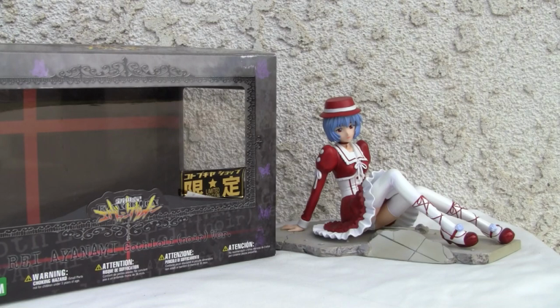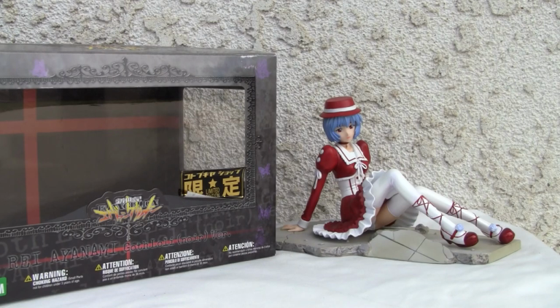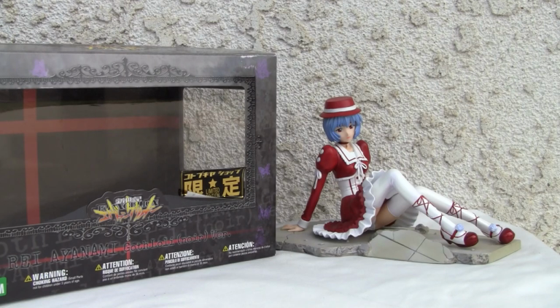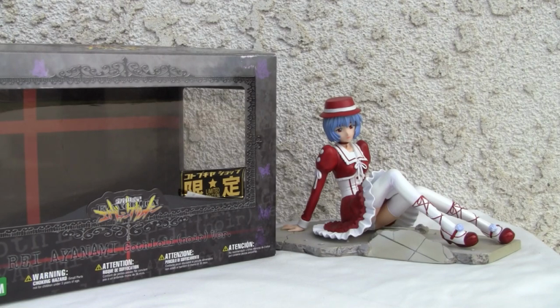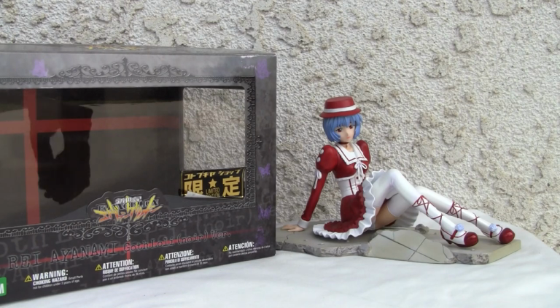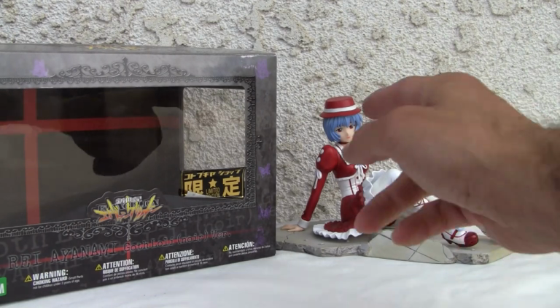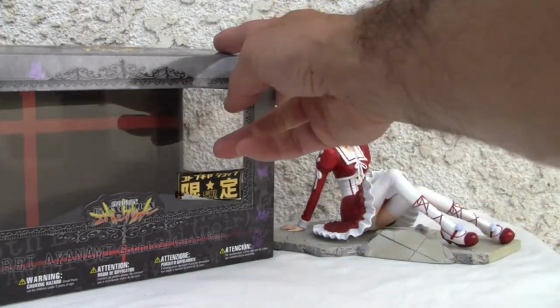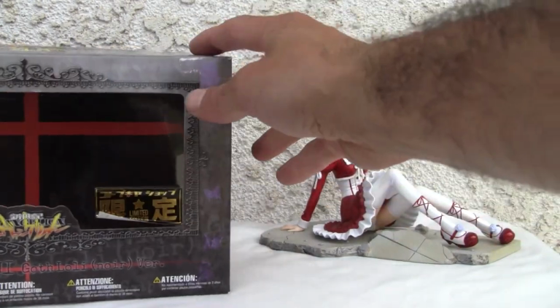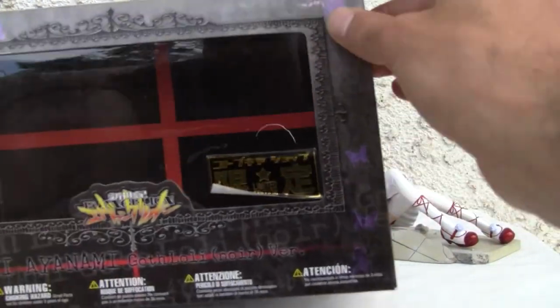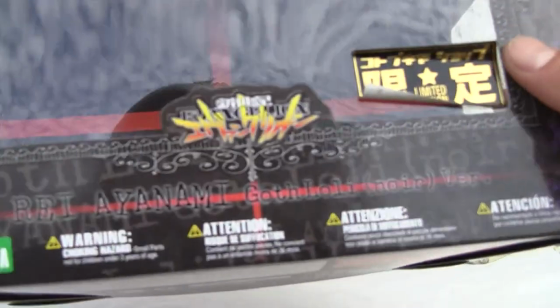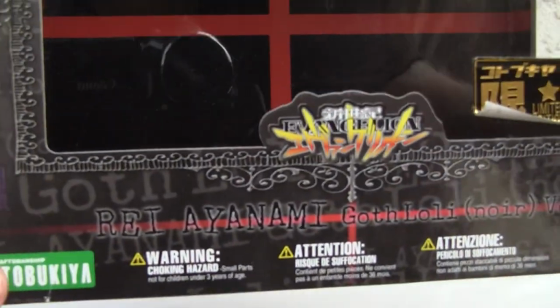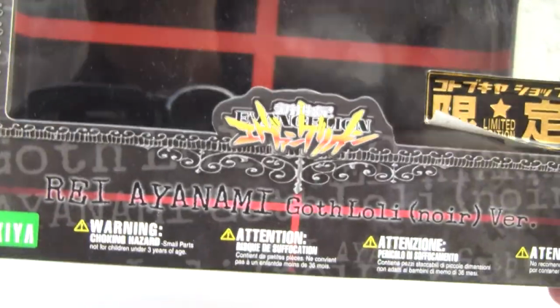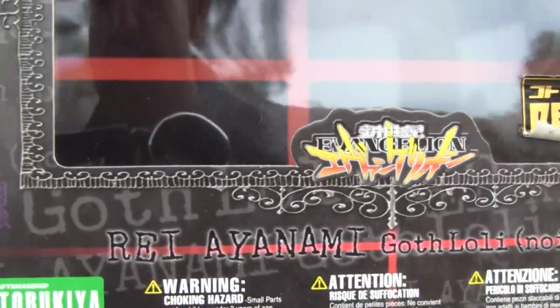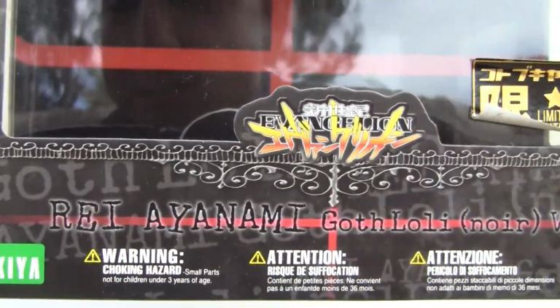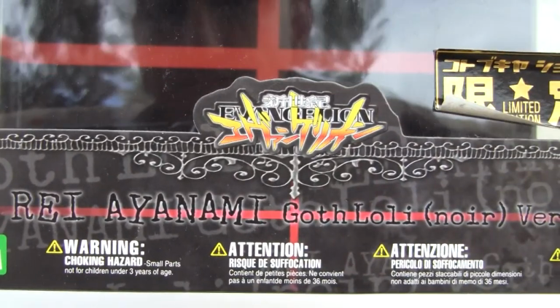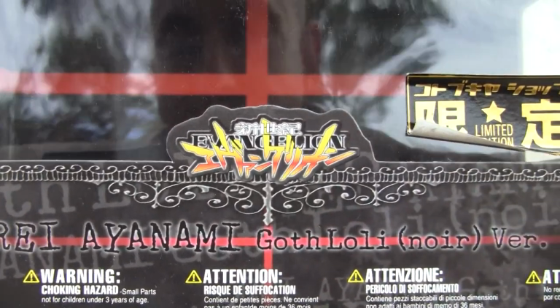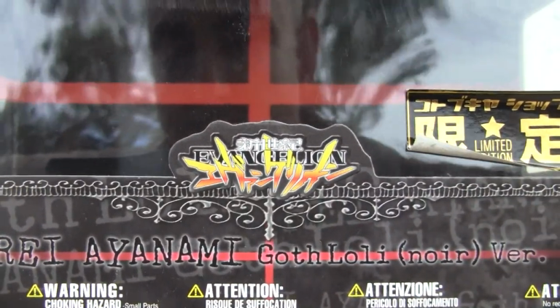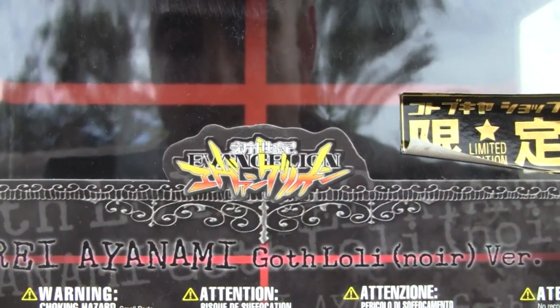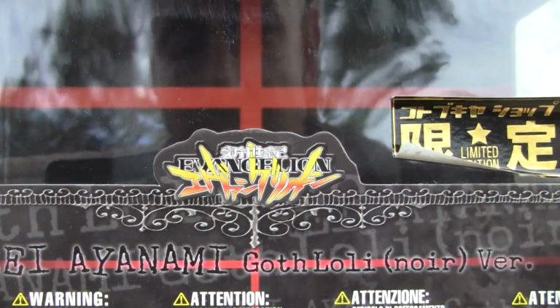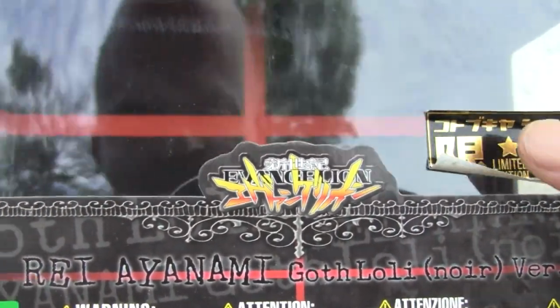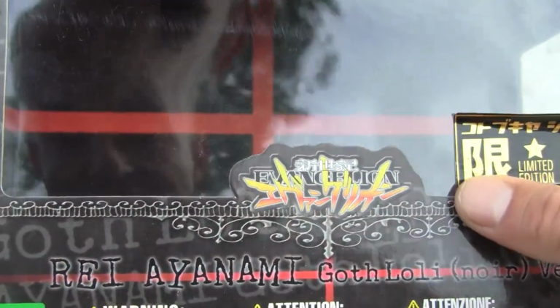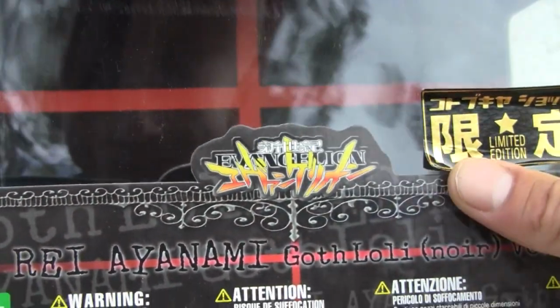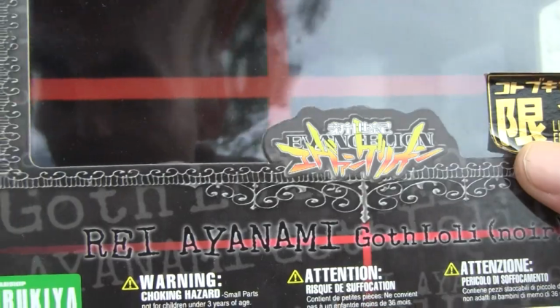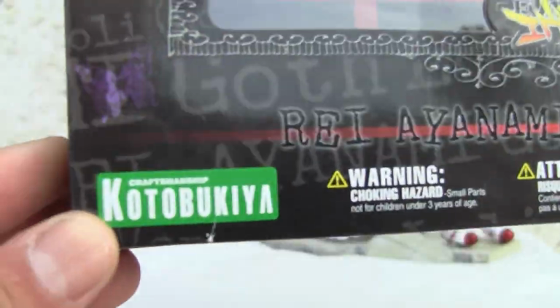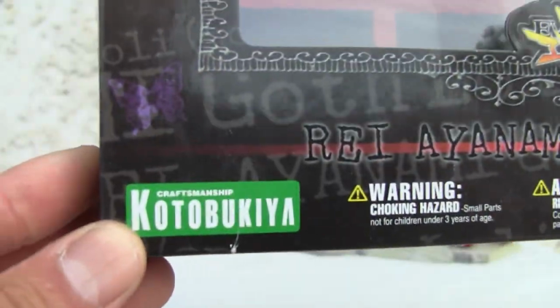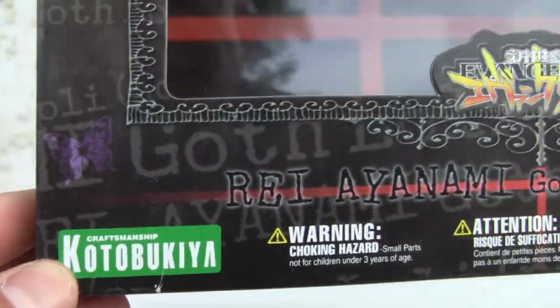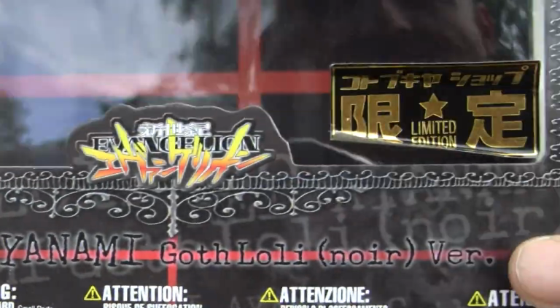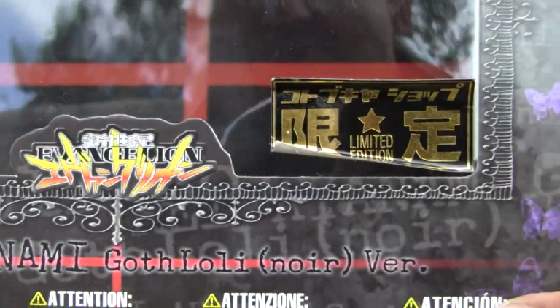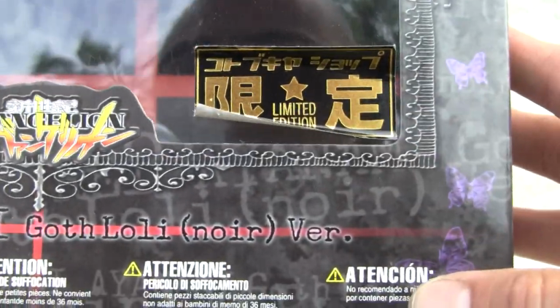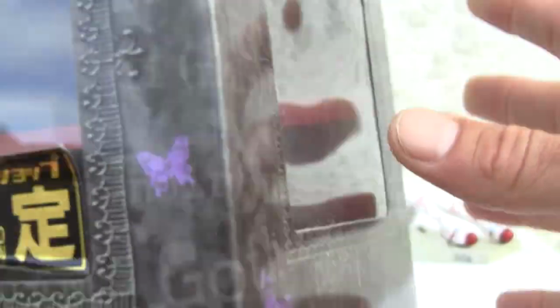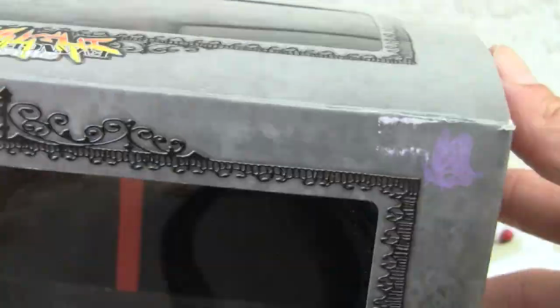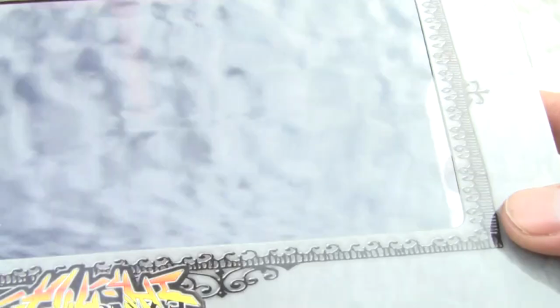Limited edition at that. Let's look at the box — I like the box, it's kind of neat. Rei Ayanami. If you know NGE and Neon Genesis Evangelion, Kotobukiya is a nice little shop. I used to shop there a lot when I was over in Japan.